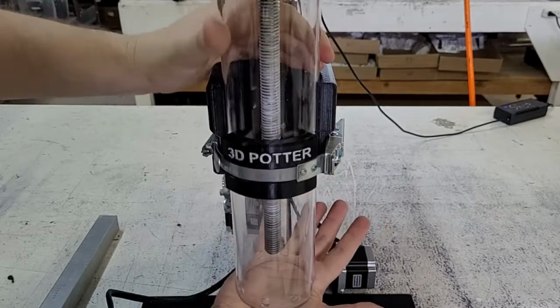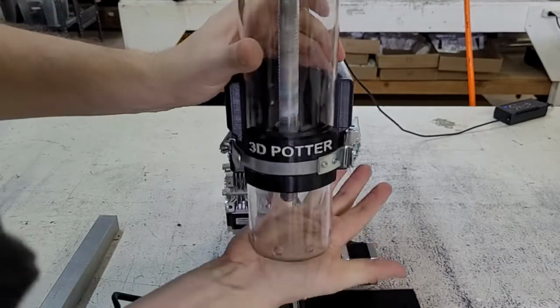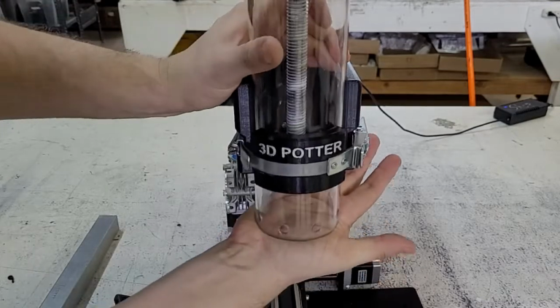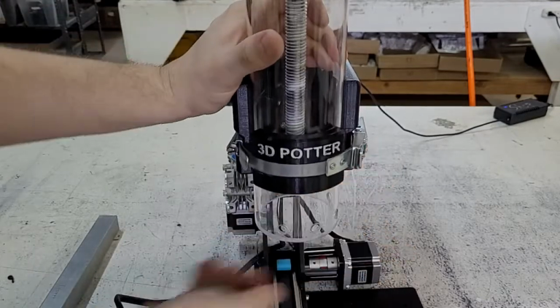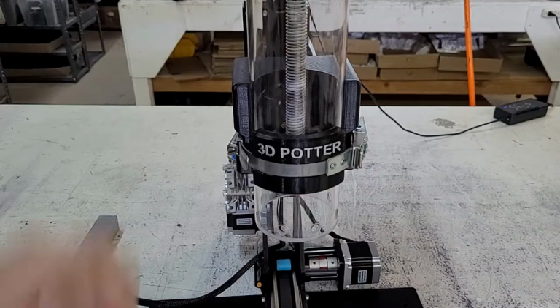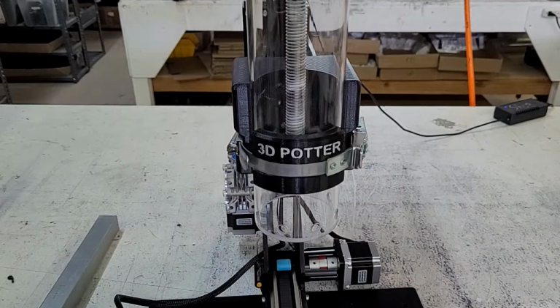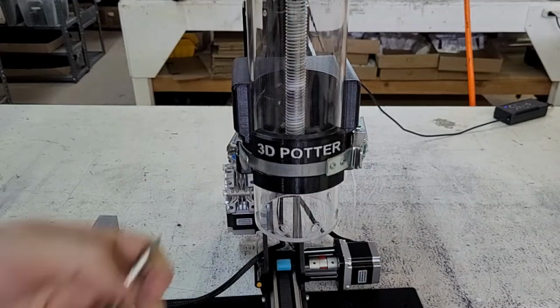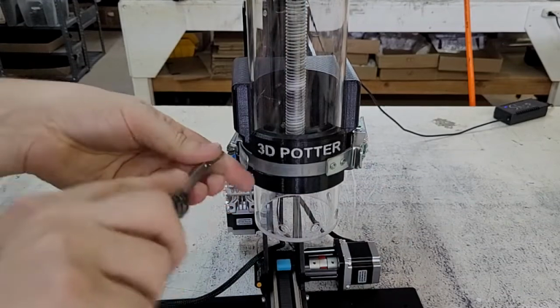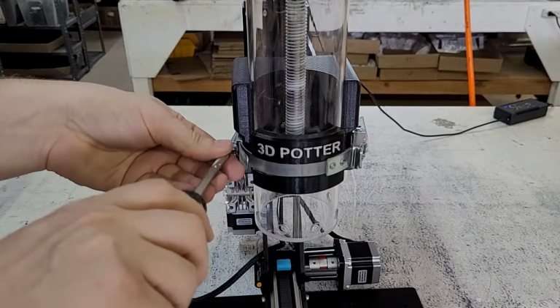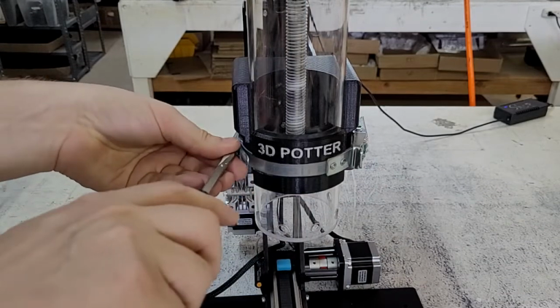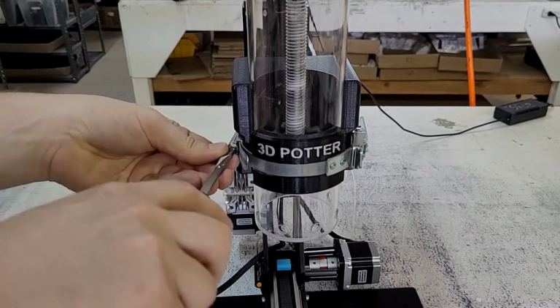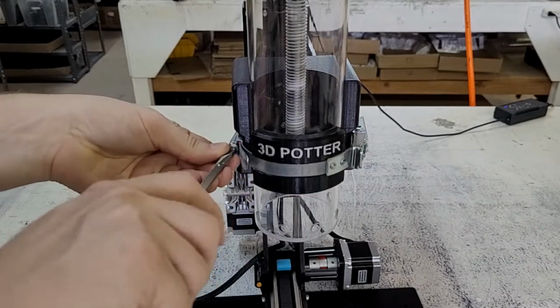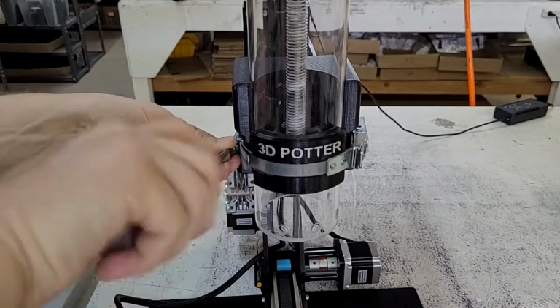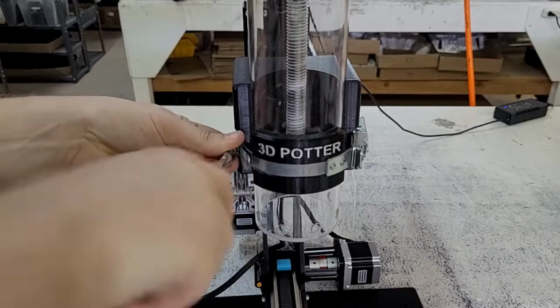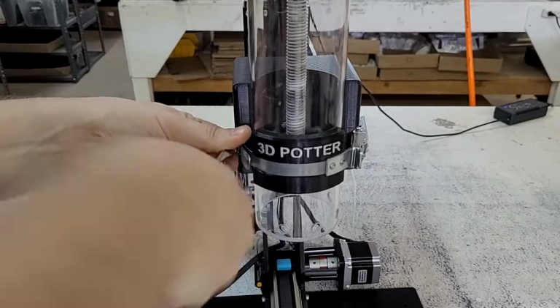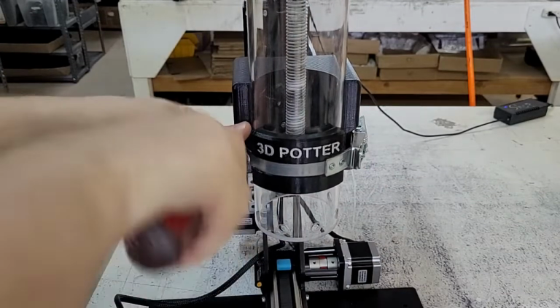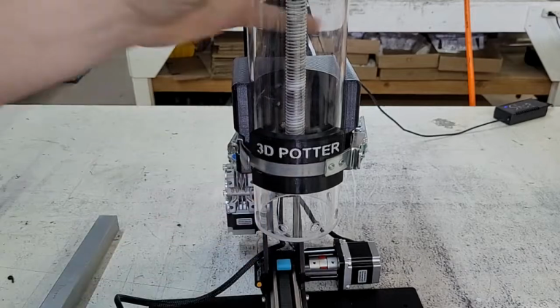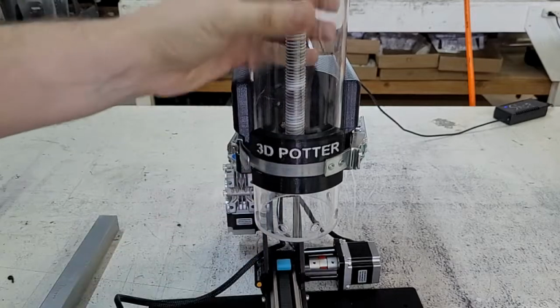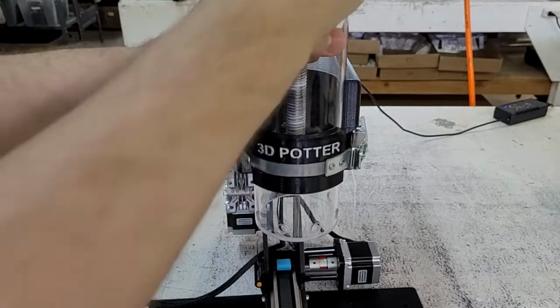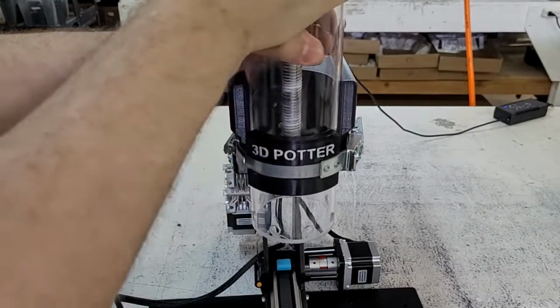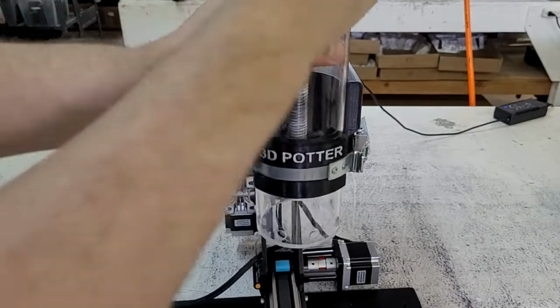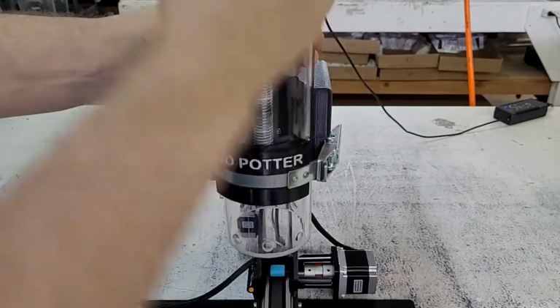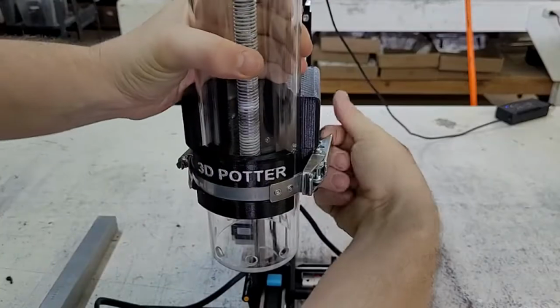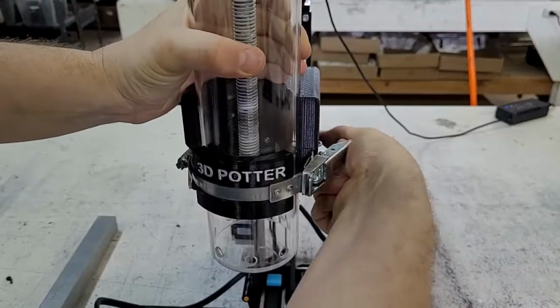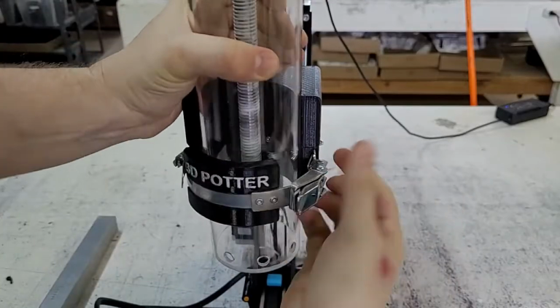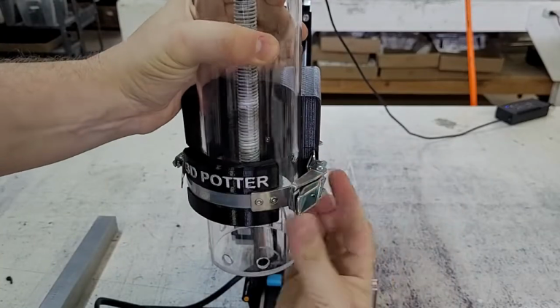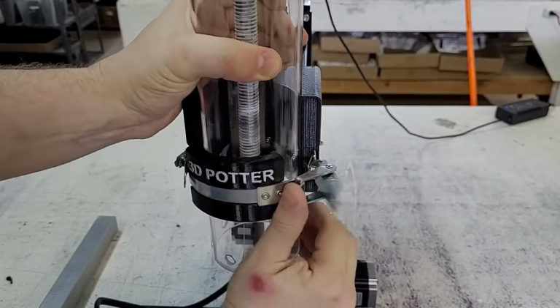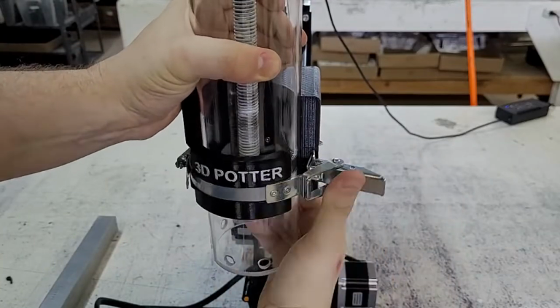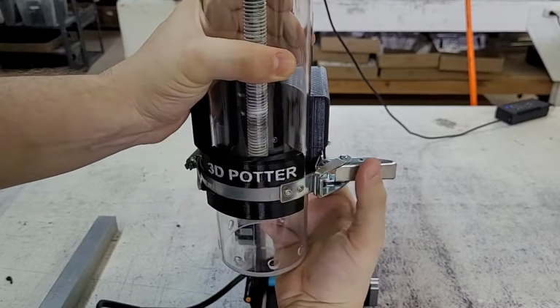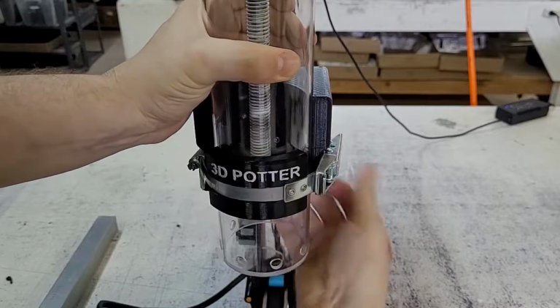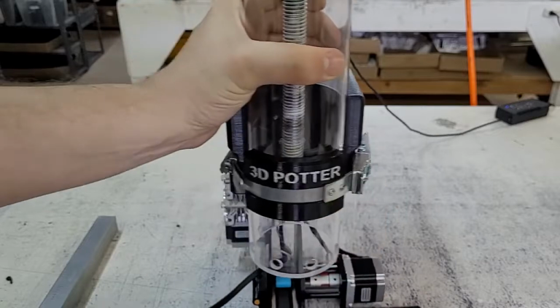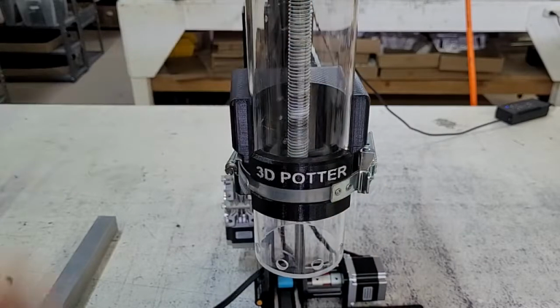That would mean your extruder holder is a little too loose if you can push it up and down without even having to wiggle the tube in place. Please ensure that the bracket is tight enough to hold the tube. Thank you.